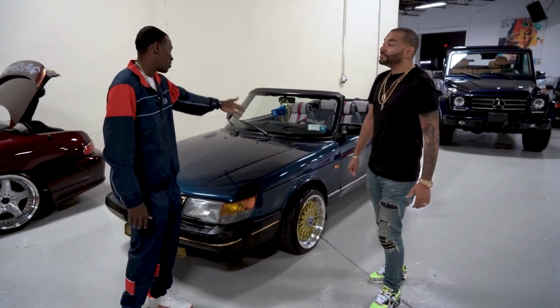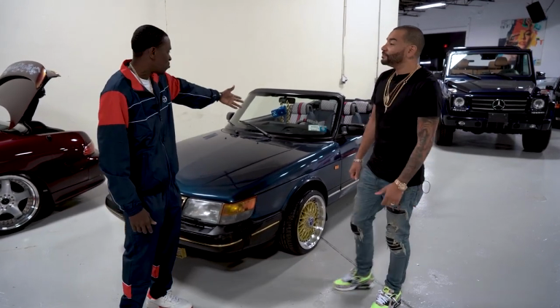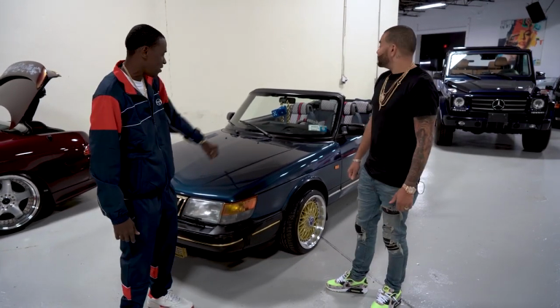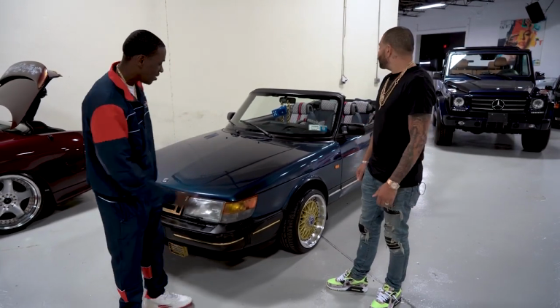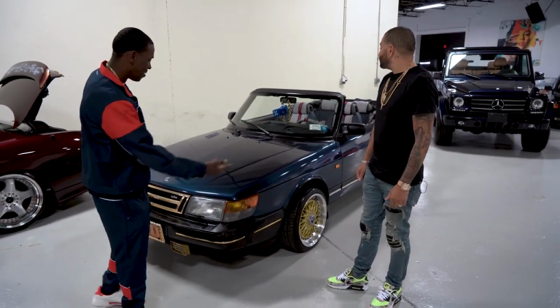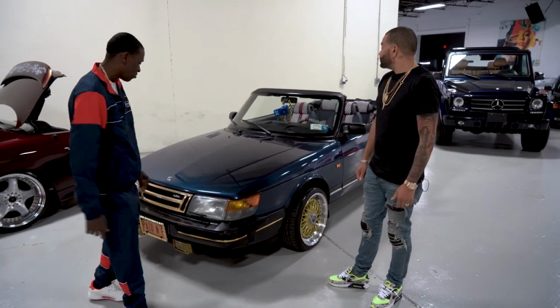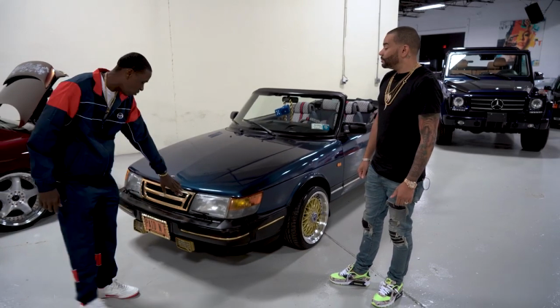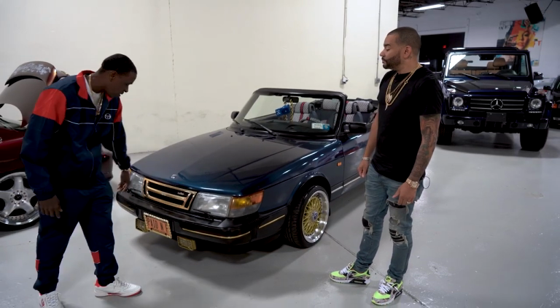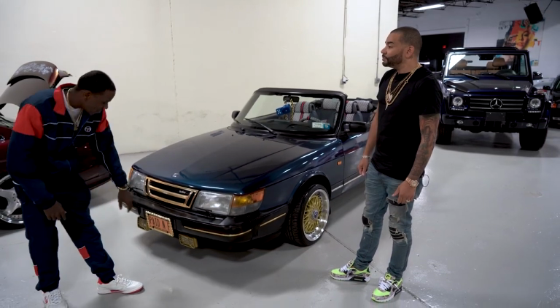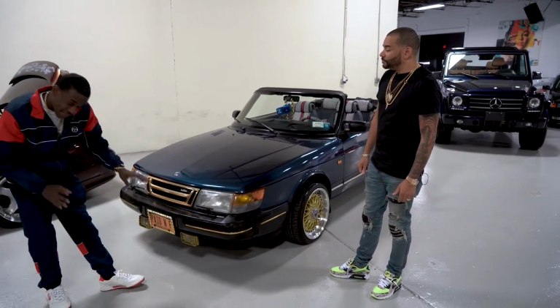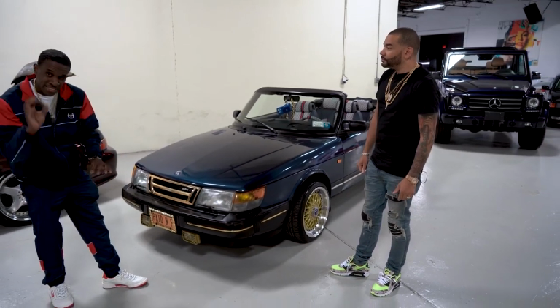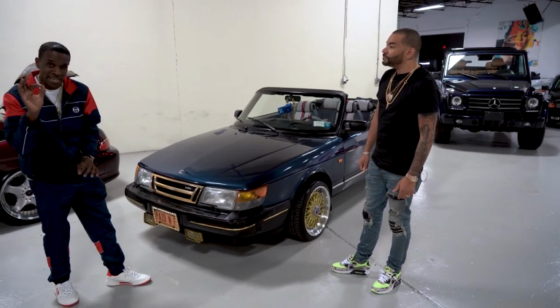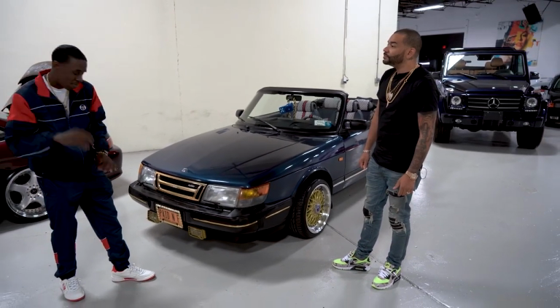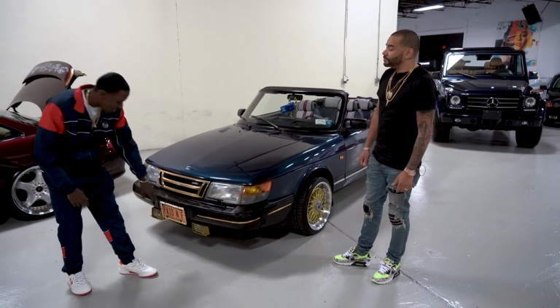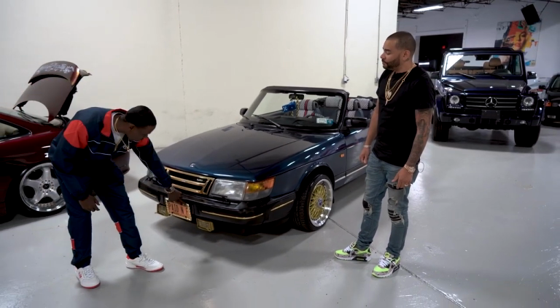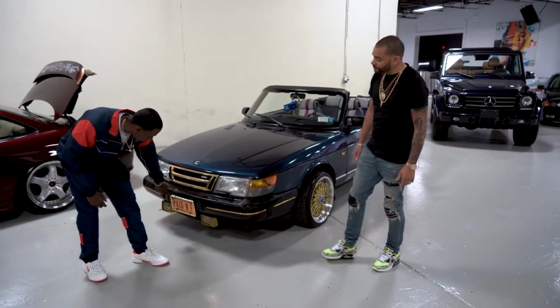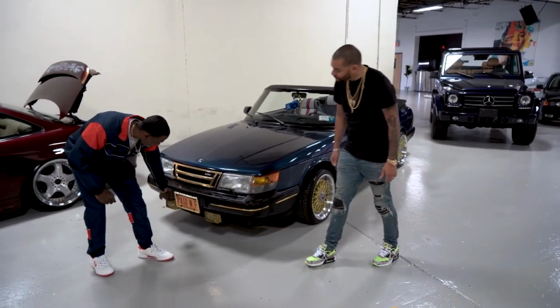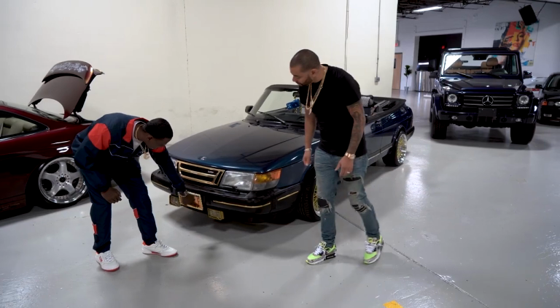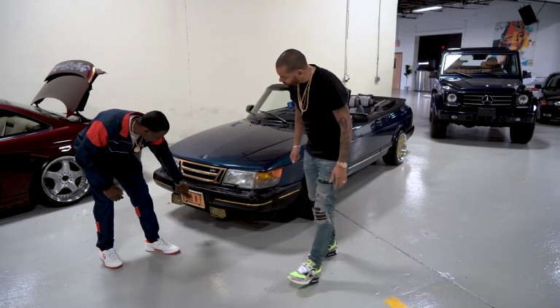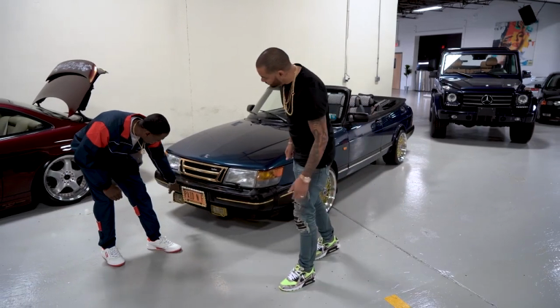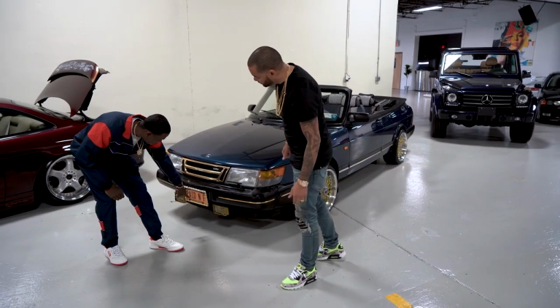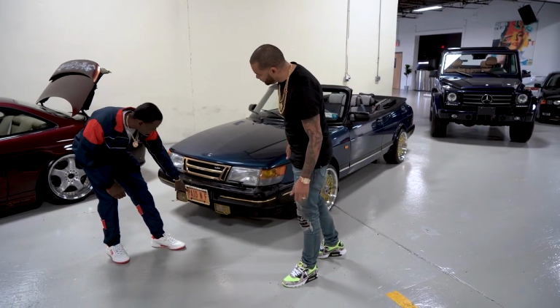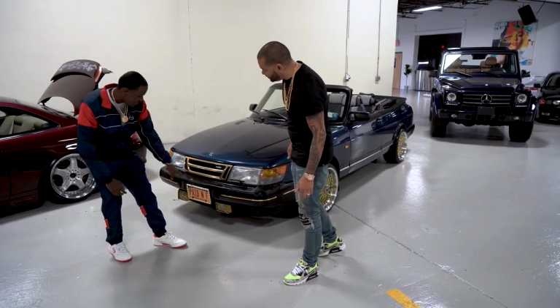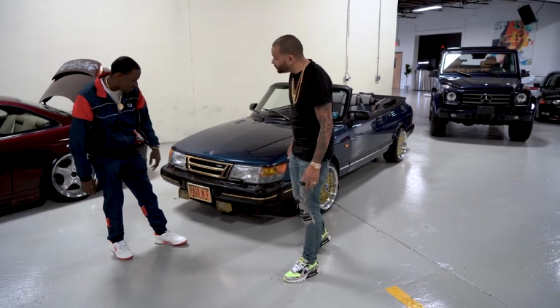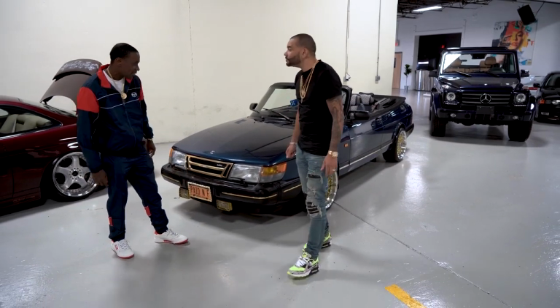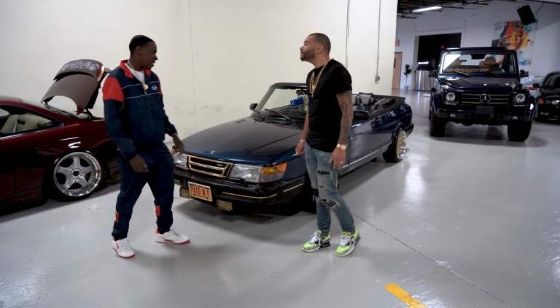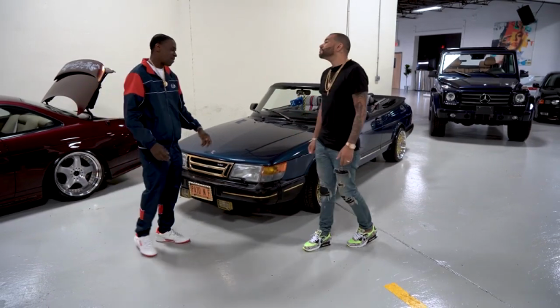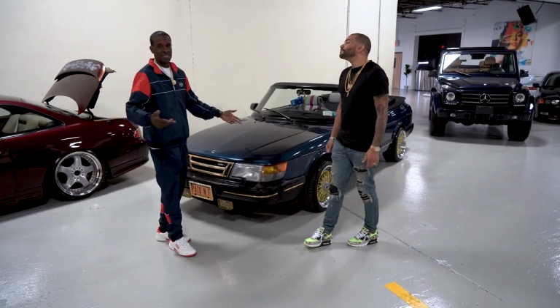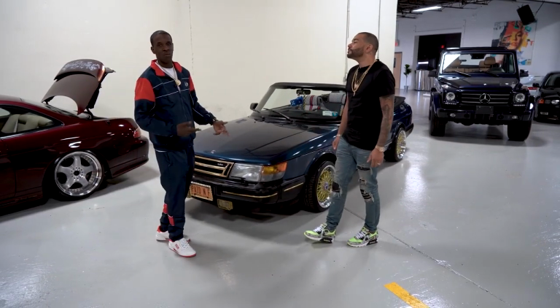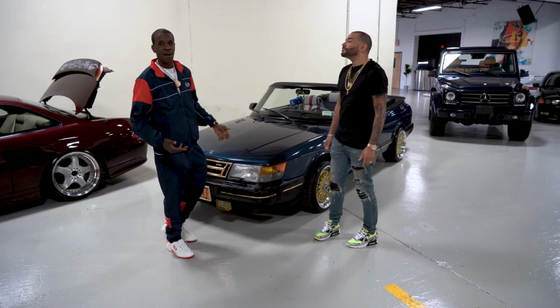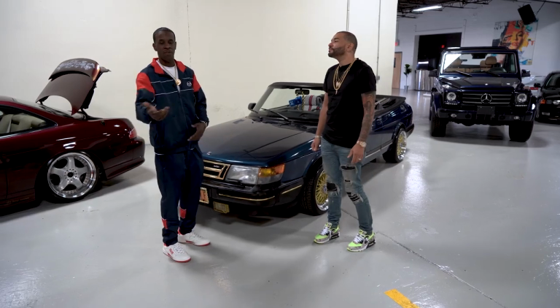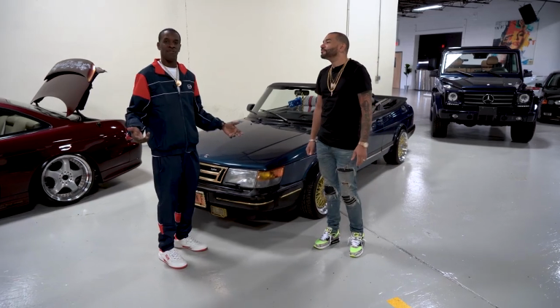It has the Gucci interior, the BVS wheels, the gold grille. Everything is detailed. I have the gold rope going around the license plate with the Paid in Full vanity plate. This car was inspired by the movie Paid in Full.